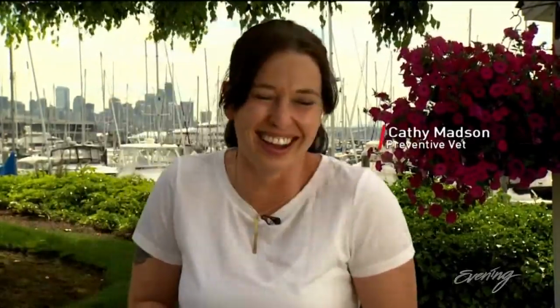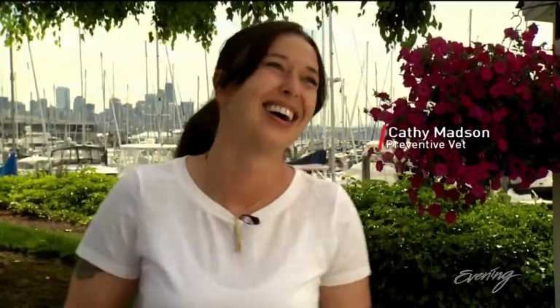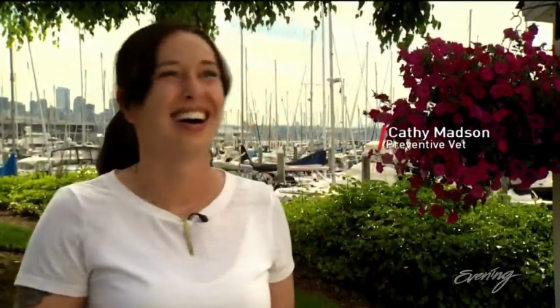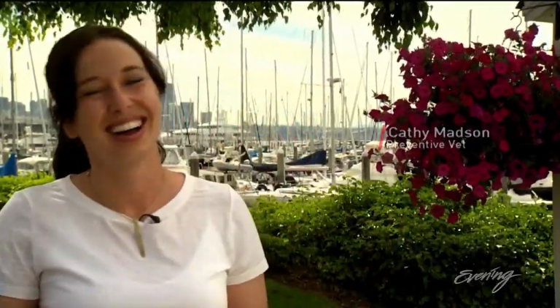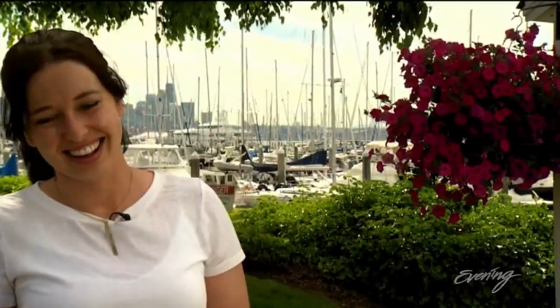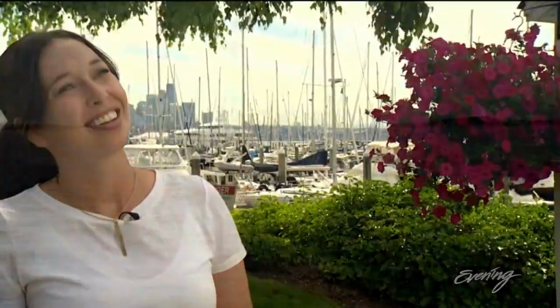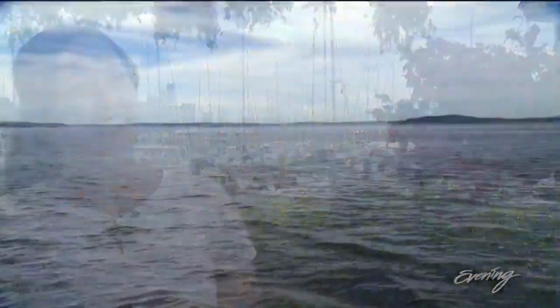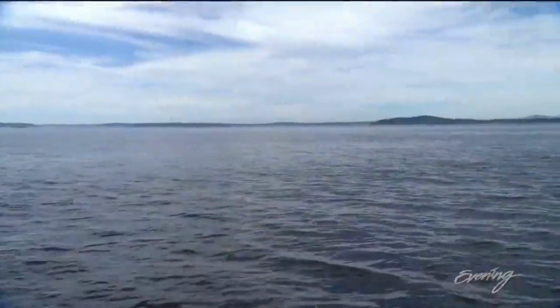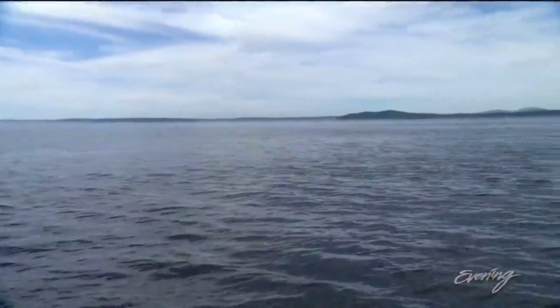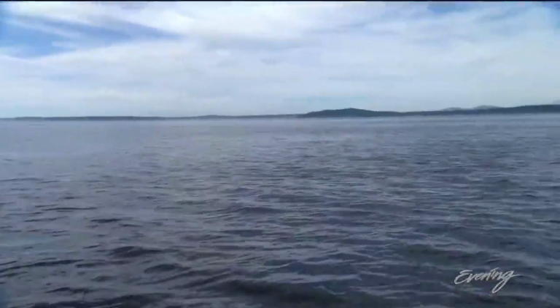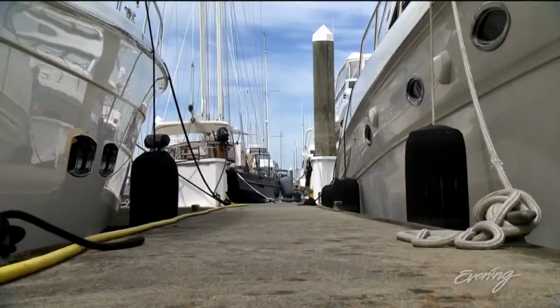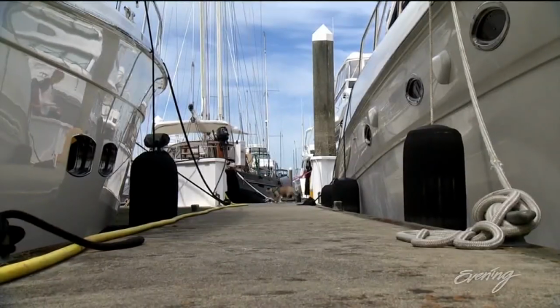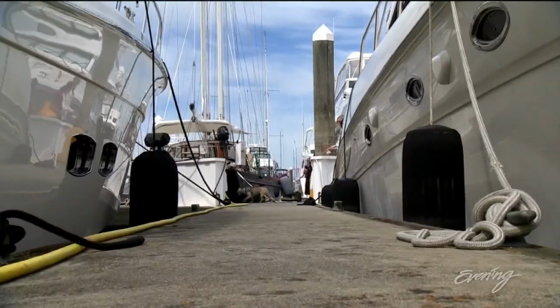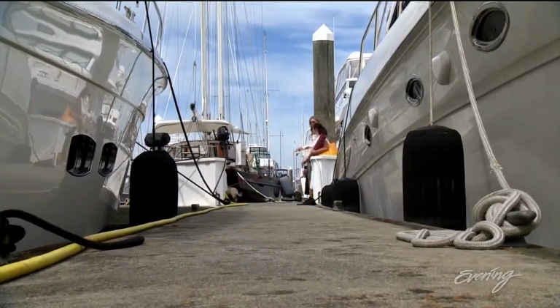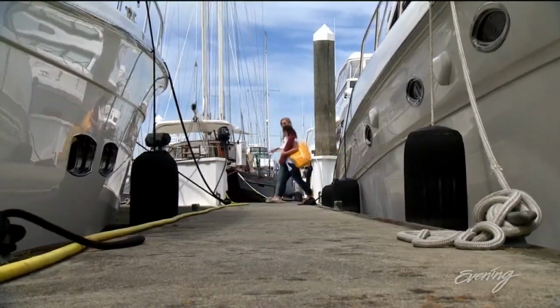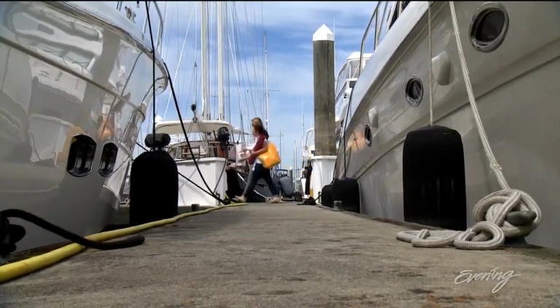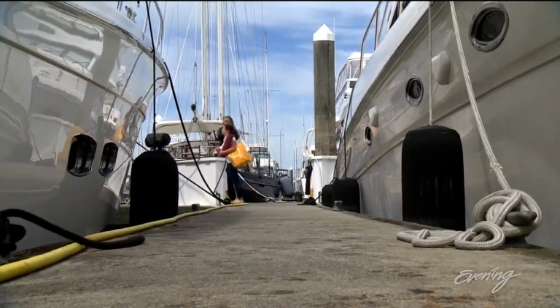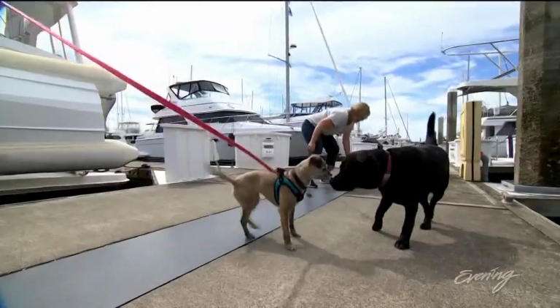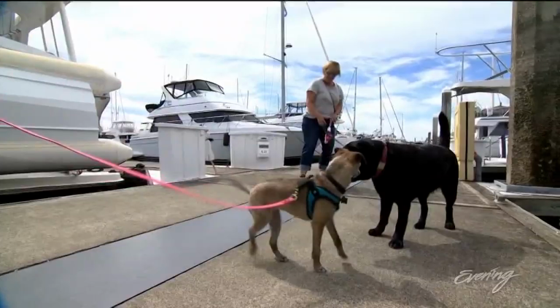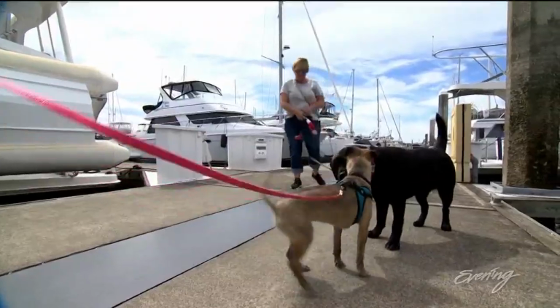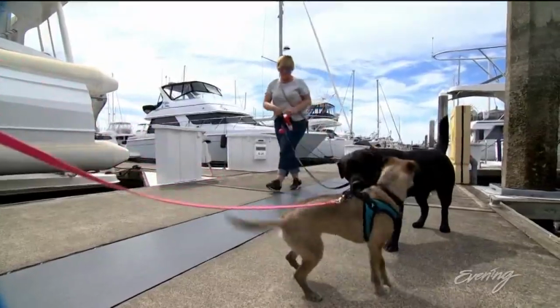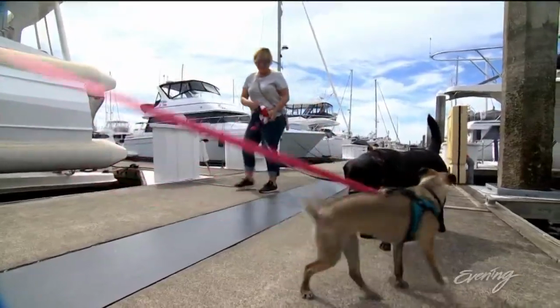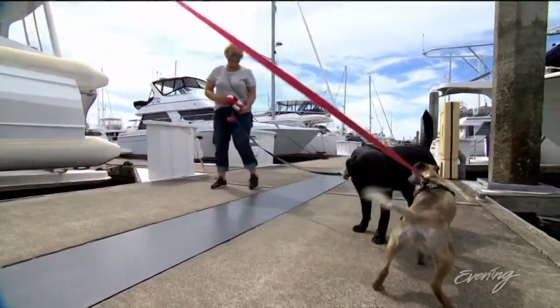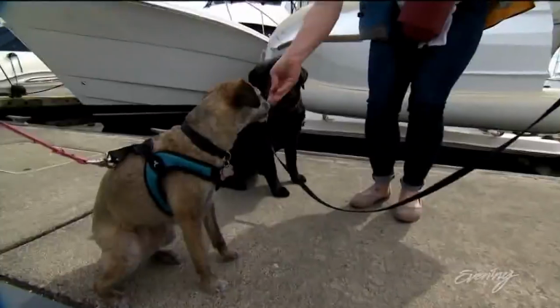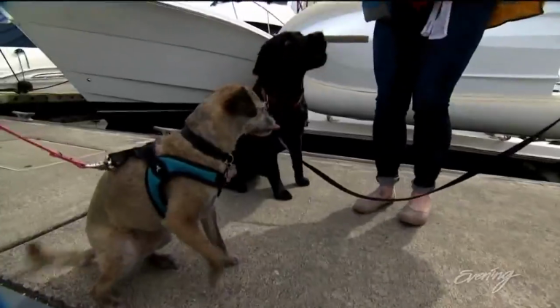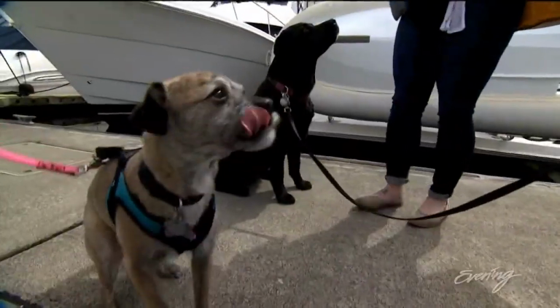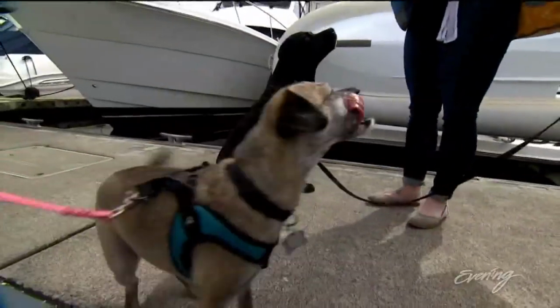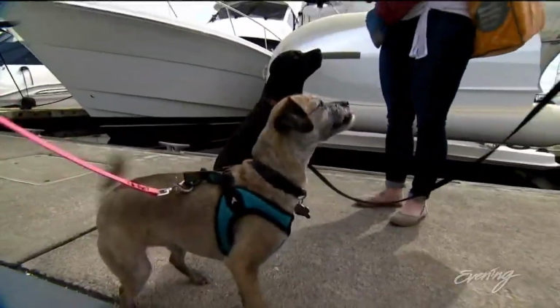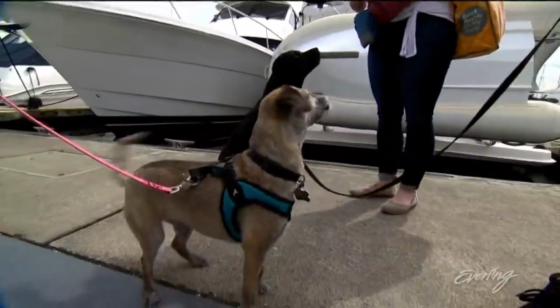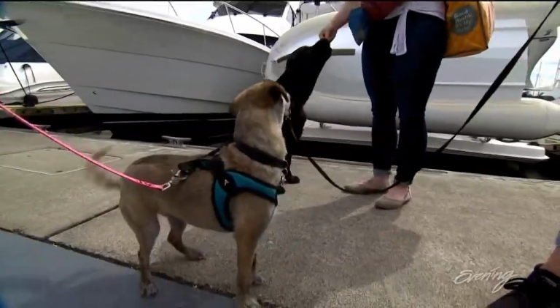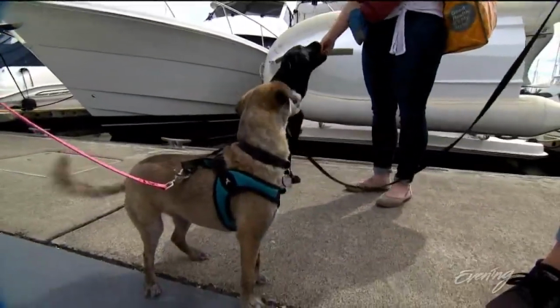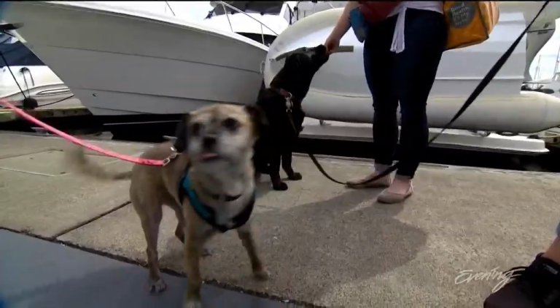Certified dog trainer Kathy Madsen says before you hit the water, pet owners should take some important steps on land to make their dogs feel safe and secure. She's already having the best day ever, and we haven't even made it to the boat.